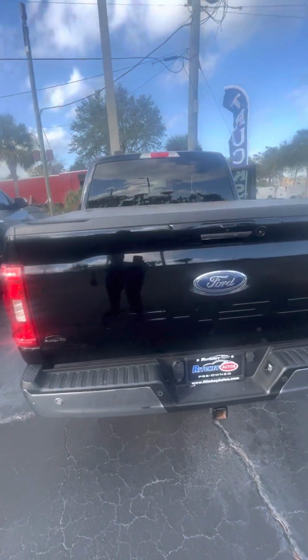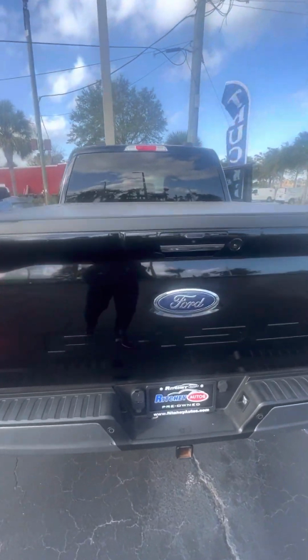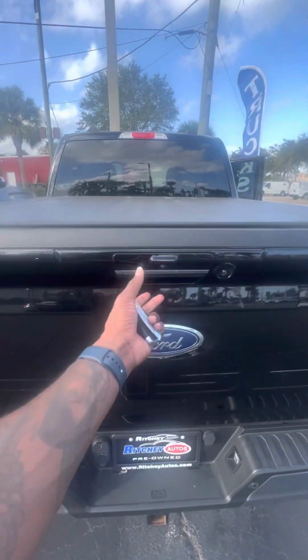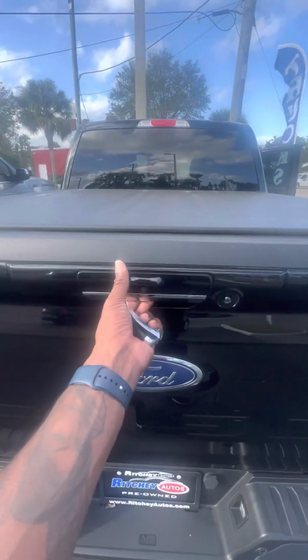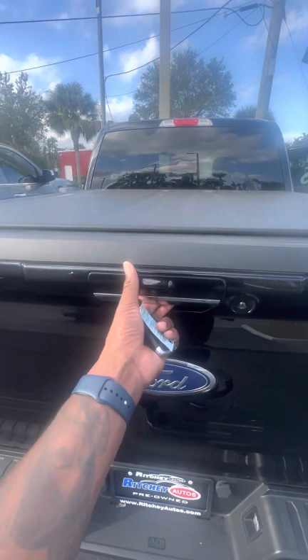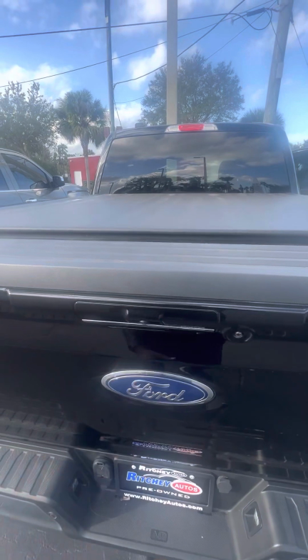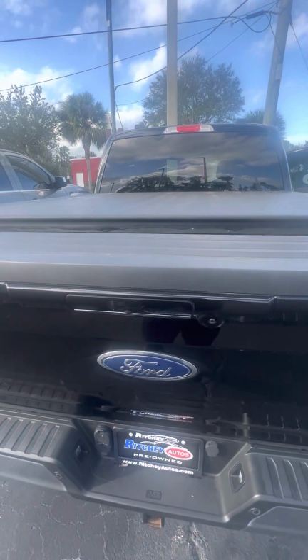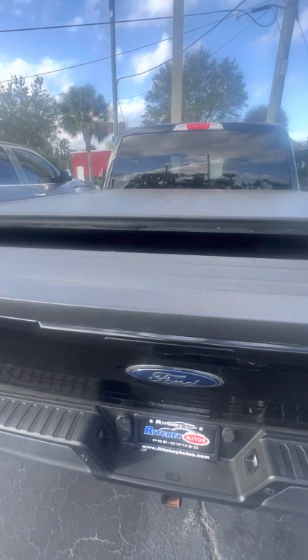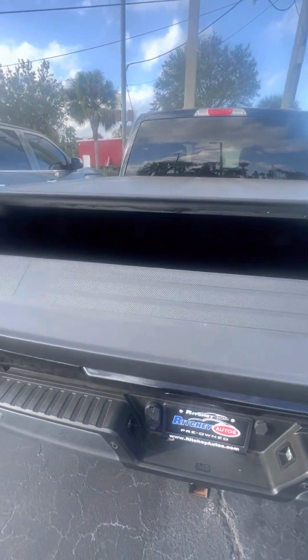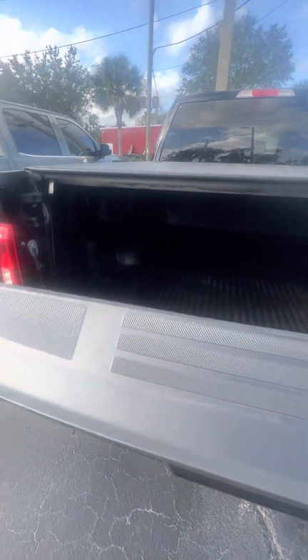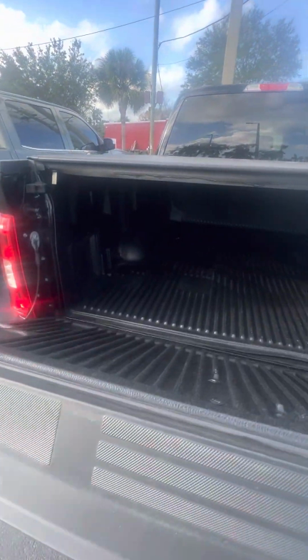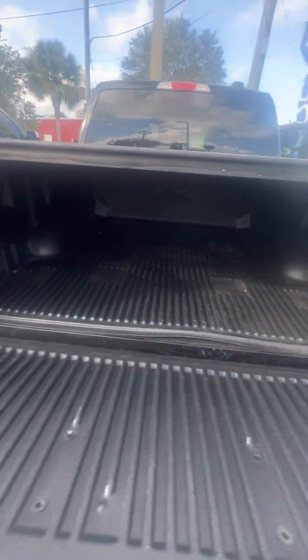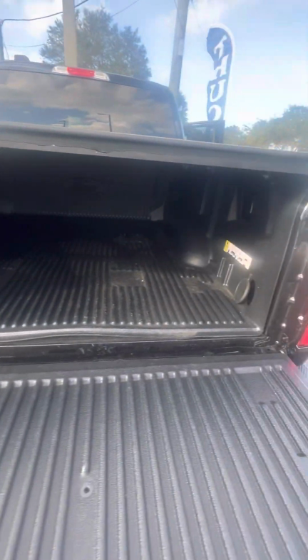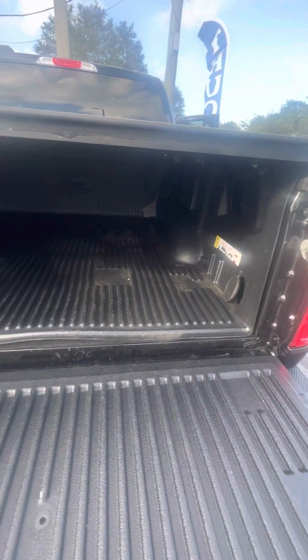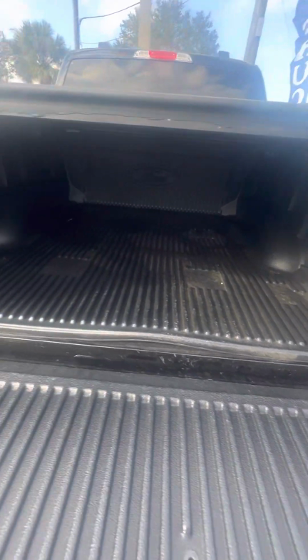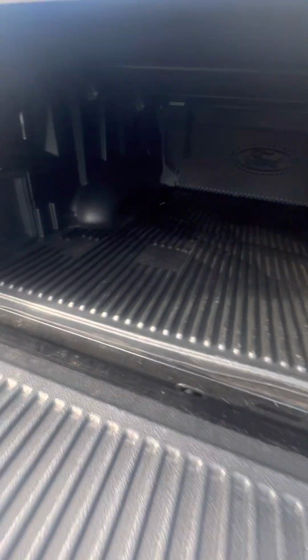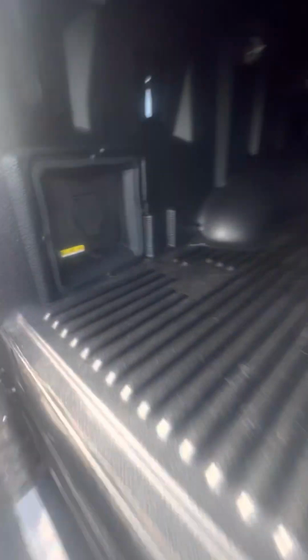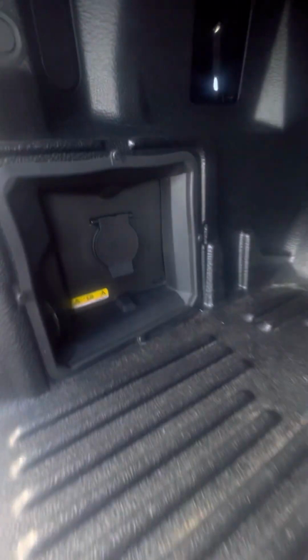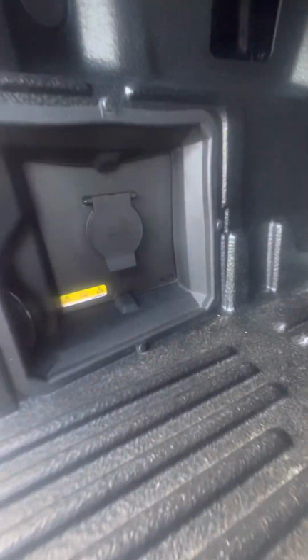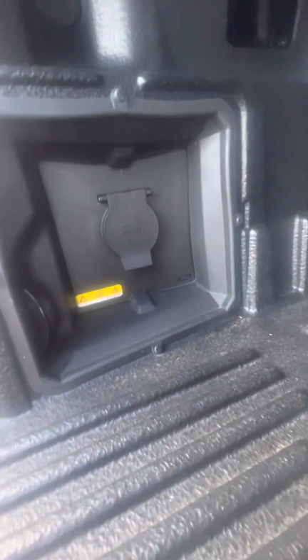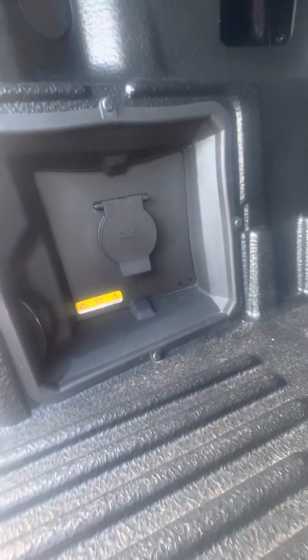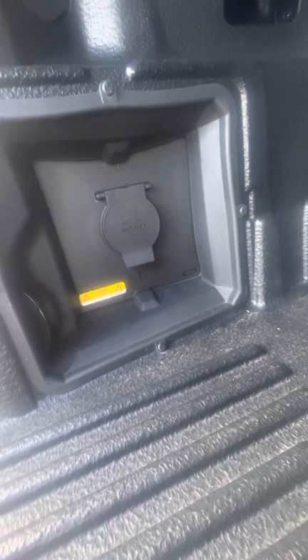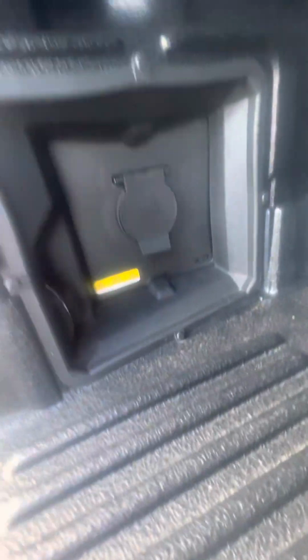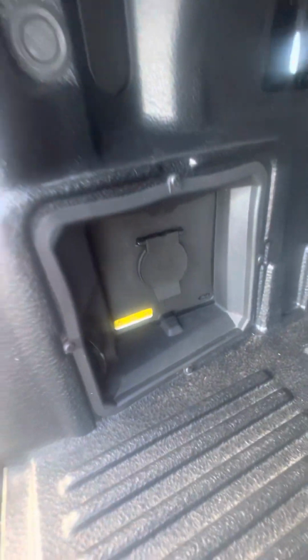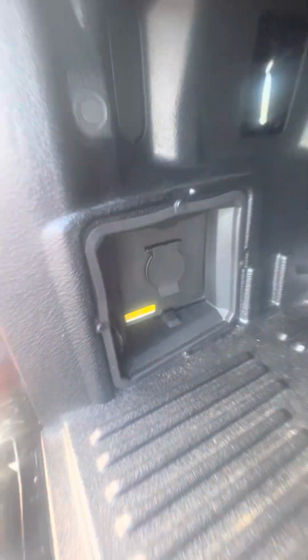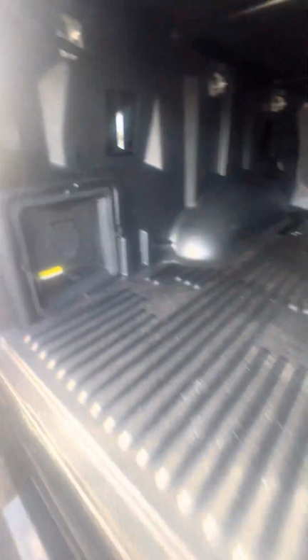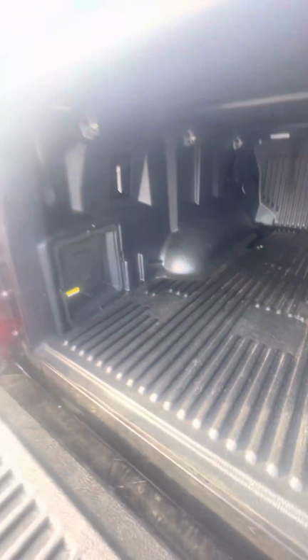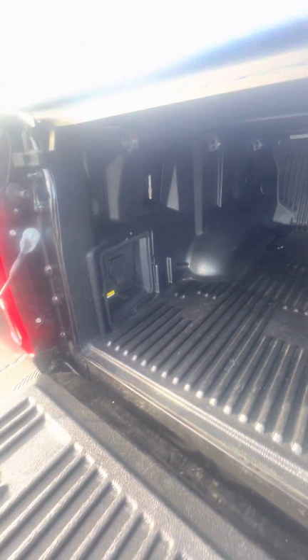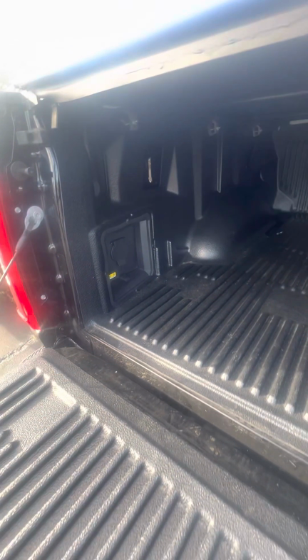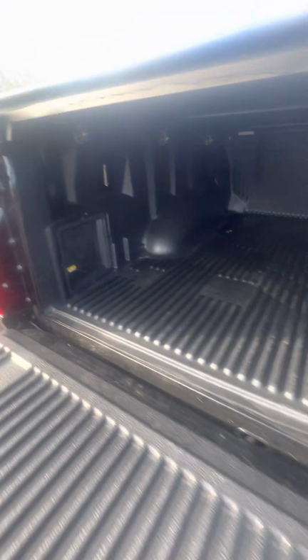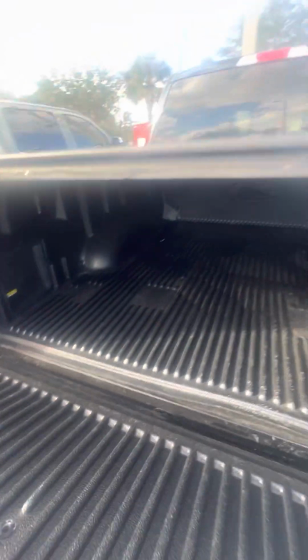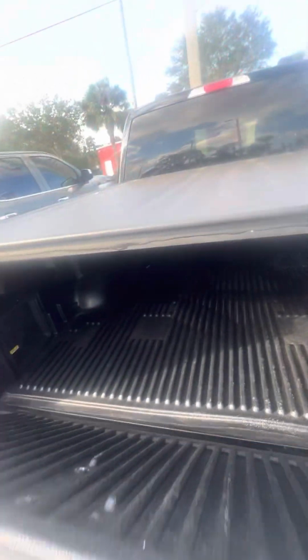Now we open up — one button. The bed liner is in. Also, the plug-in, just in case you need it — for tailgating or just enjoying yourself.